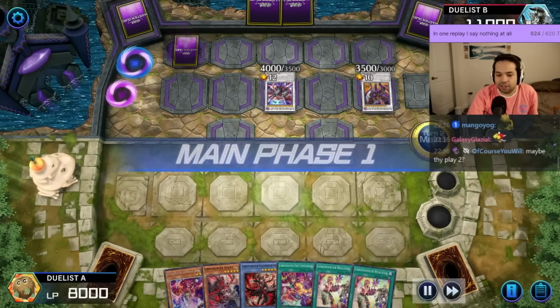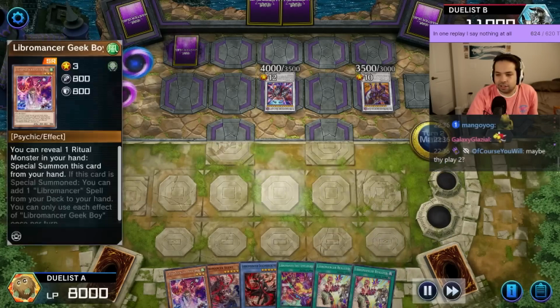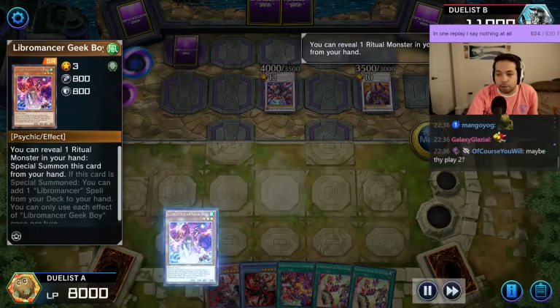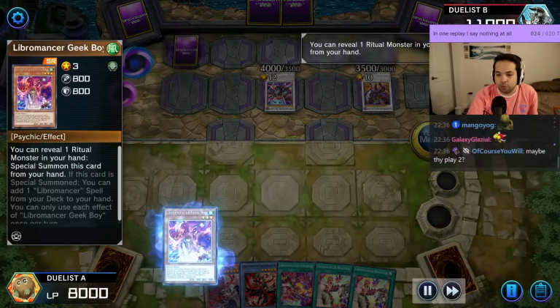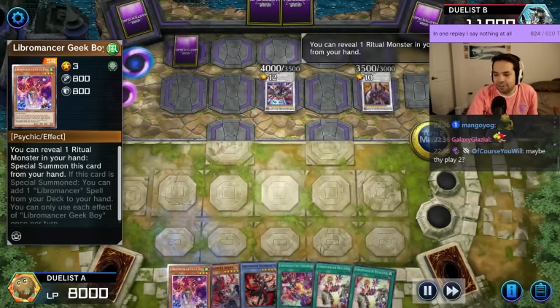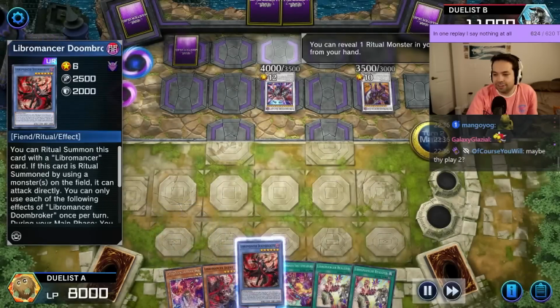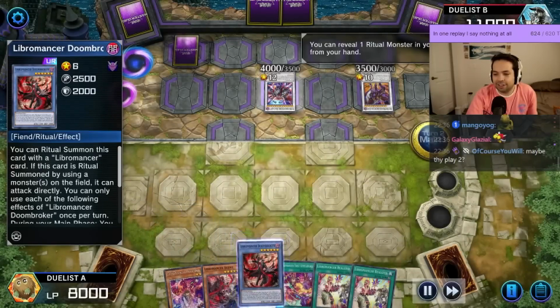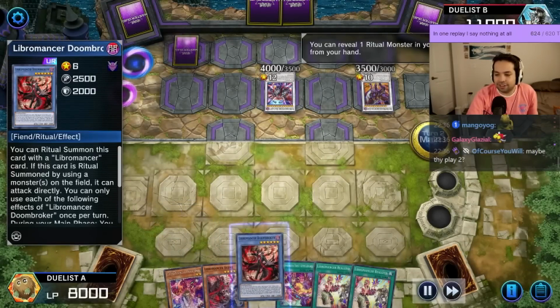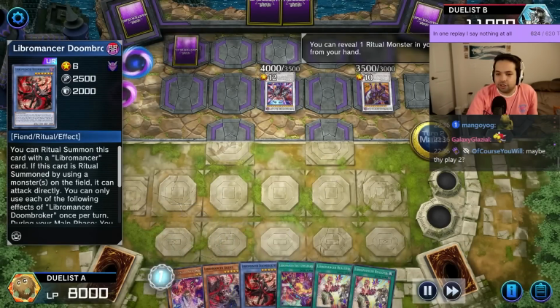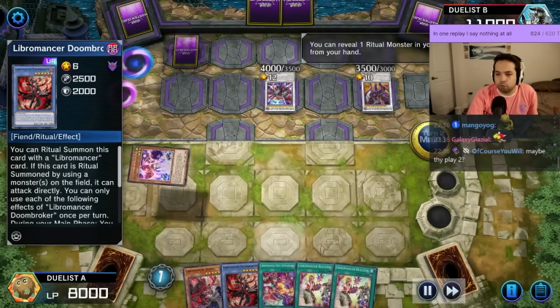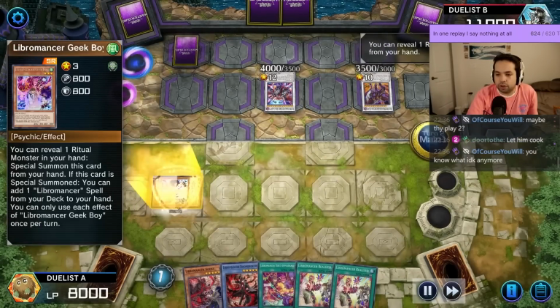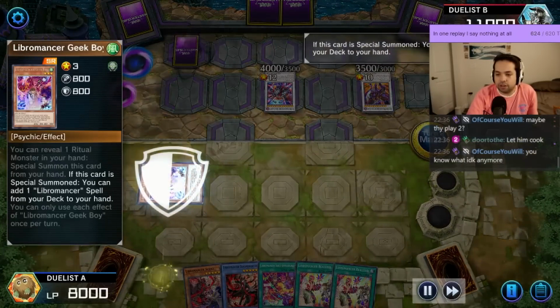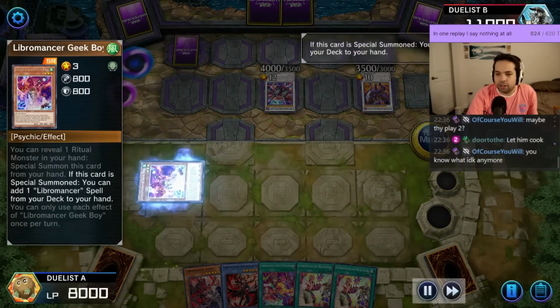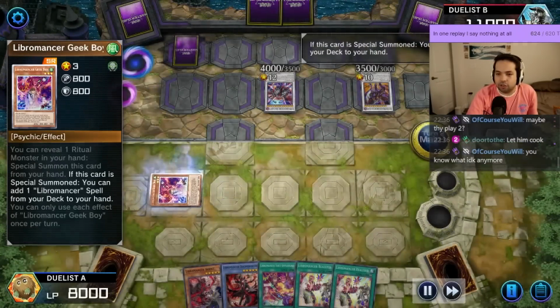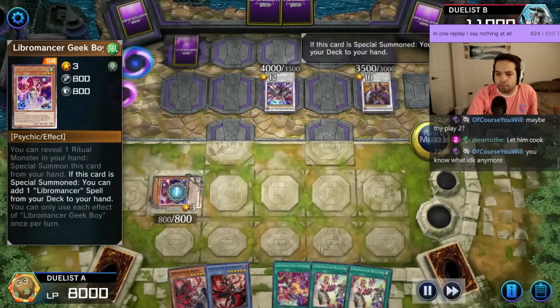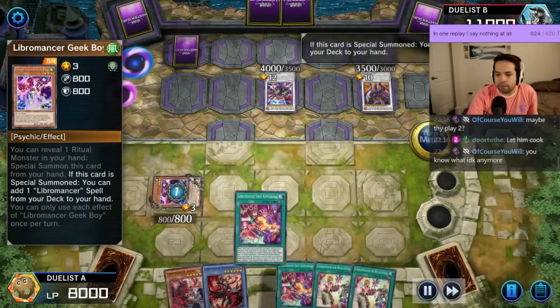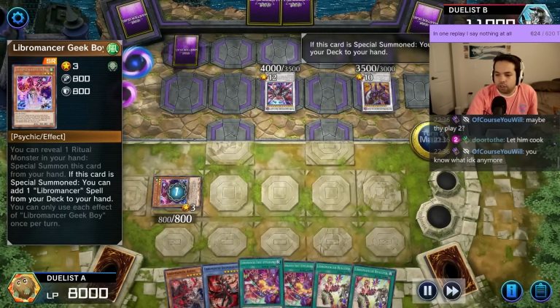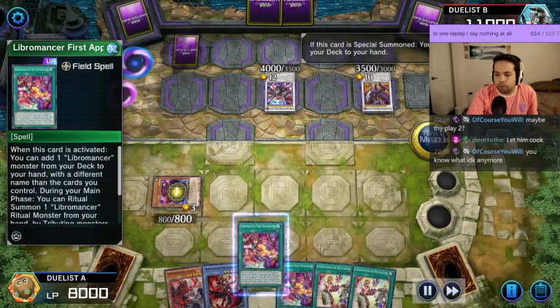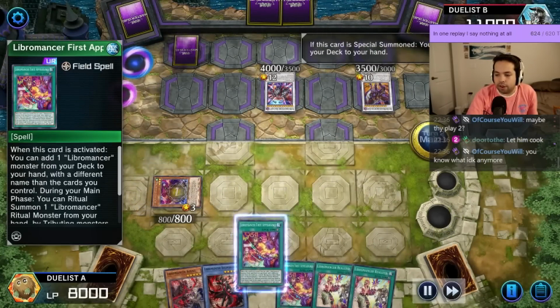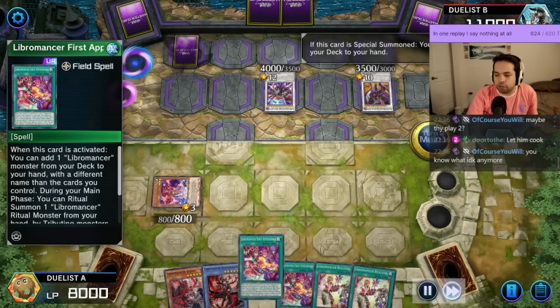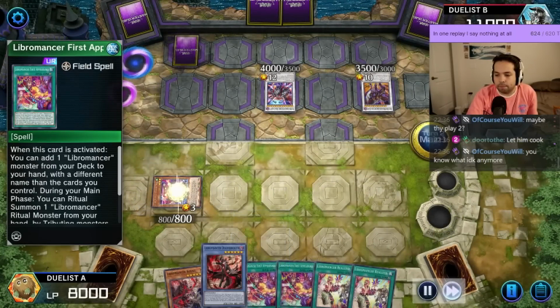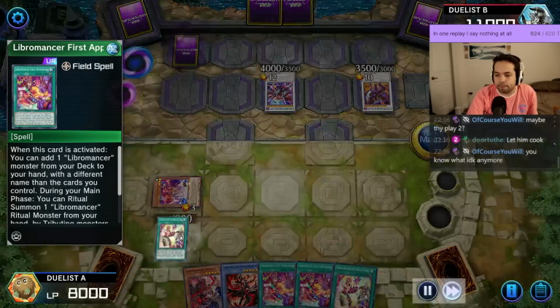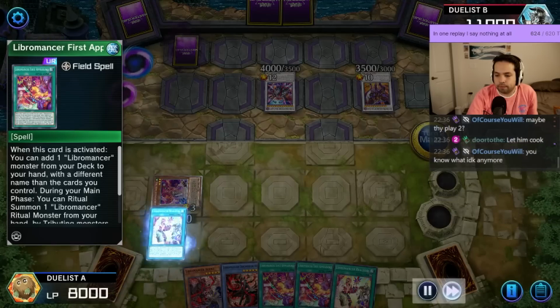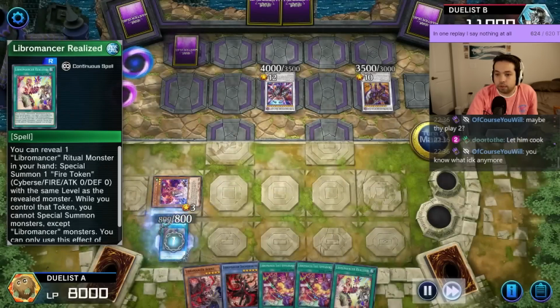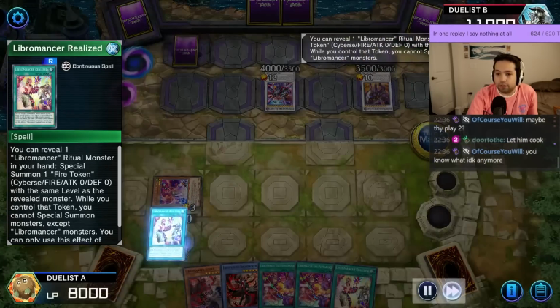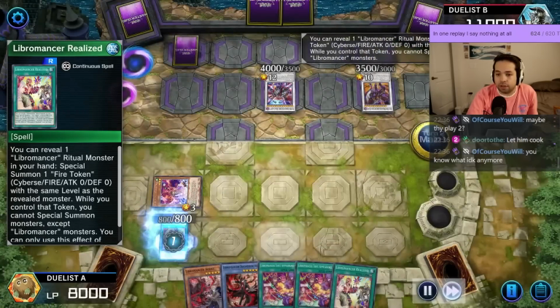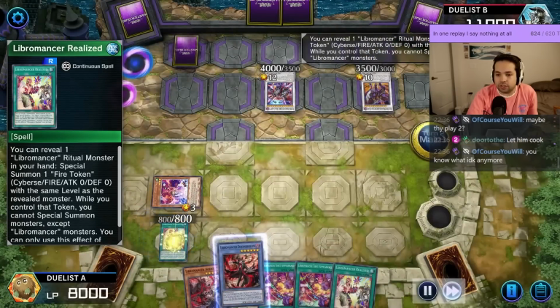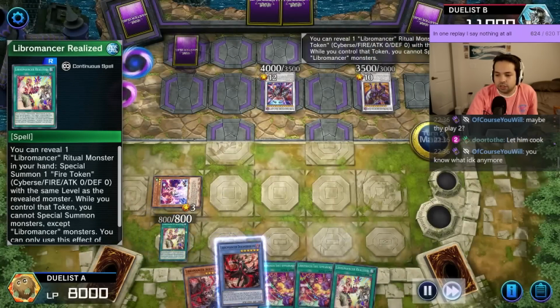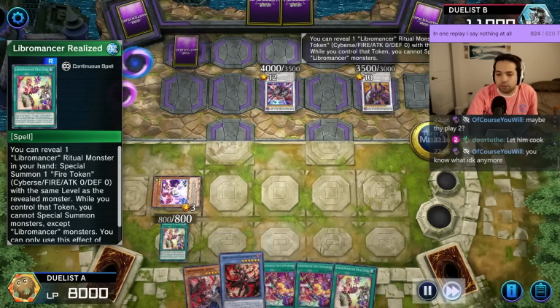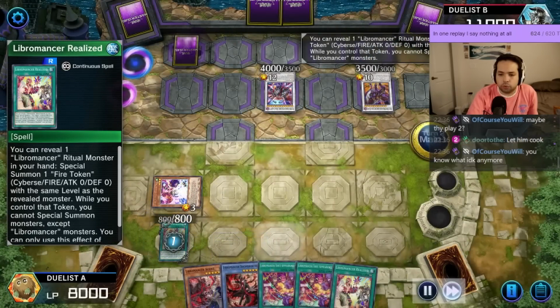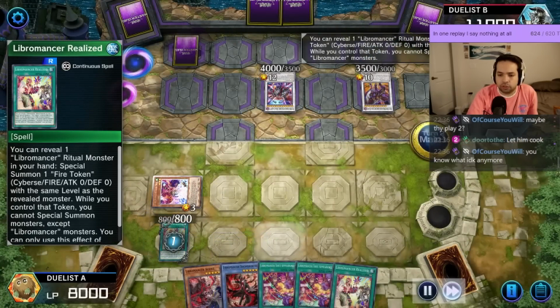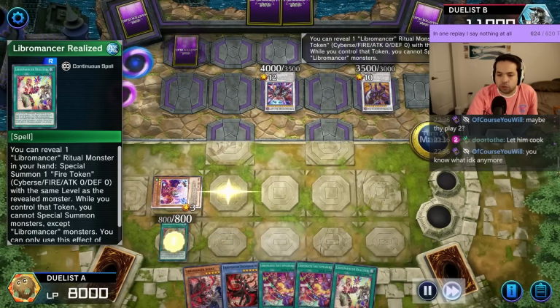Yeah, maybe they play 2. Doom Broker. Alright, let's go Geek Boy. Geek Boy, add another field spell. Activate Realized, reveal a Ritual, summon a Token.